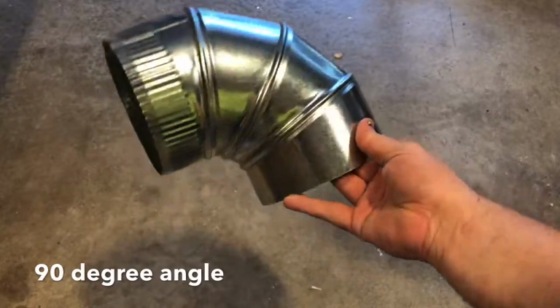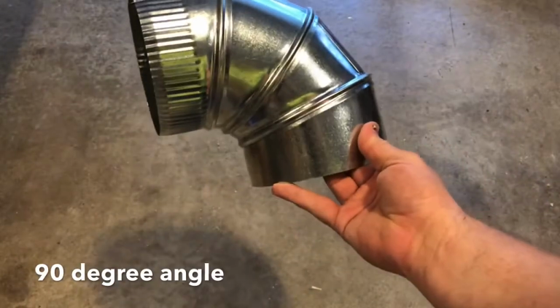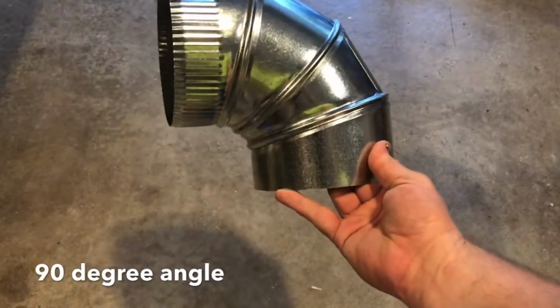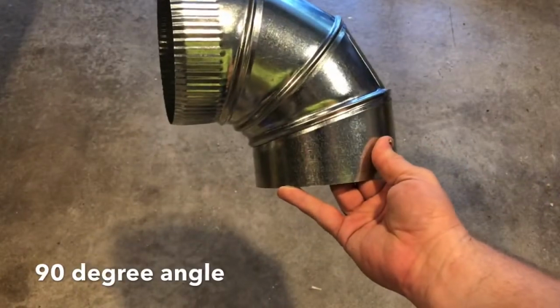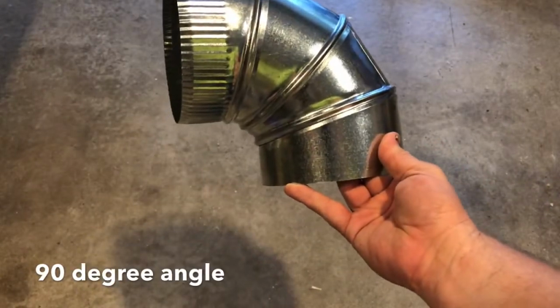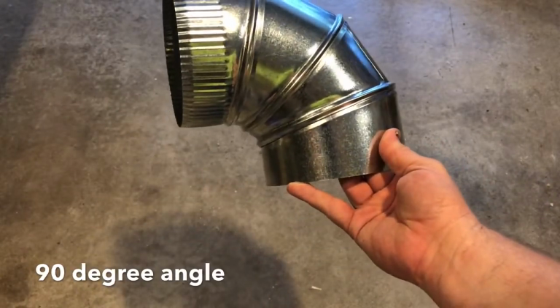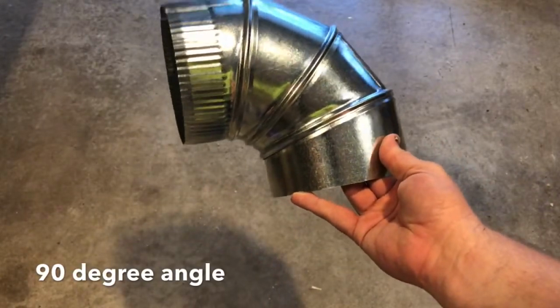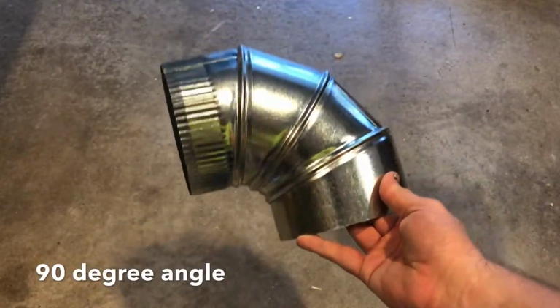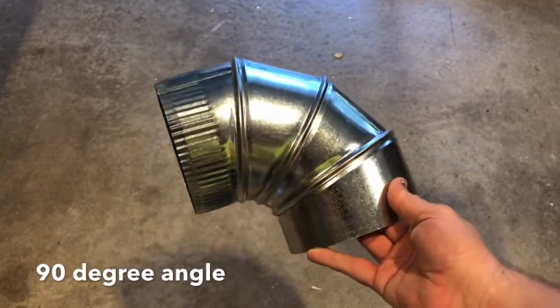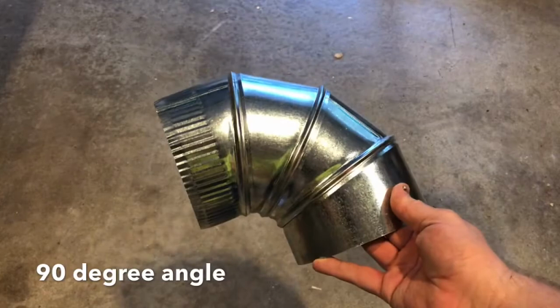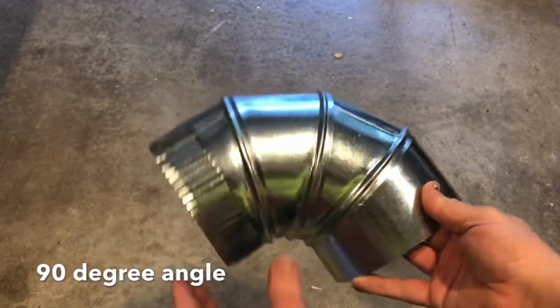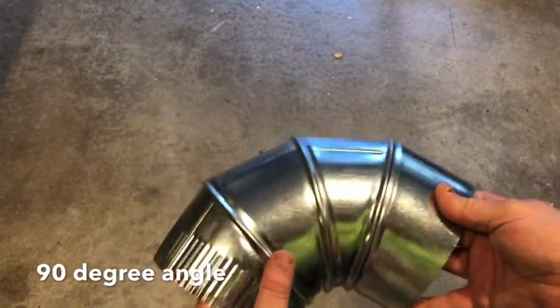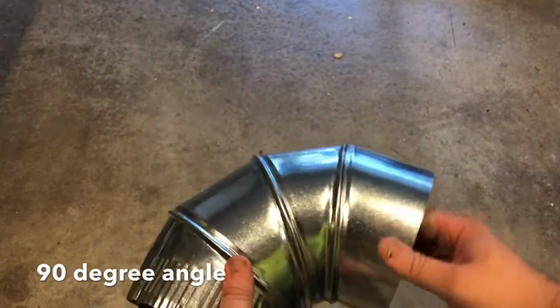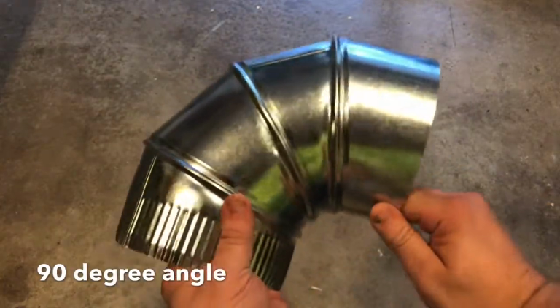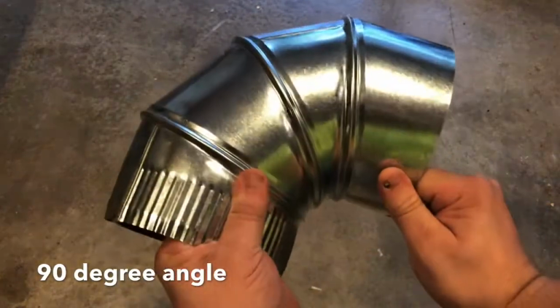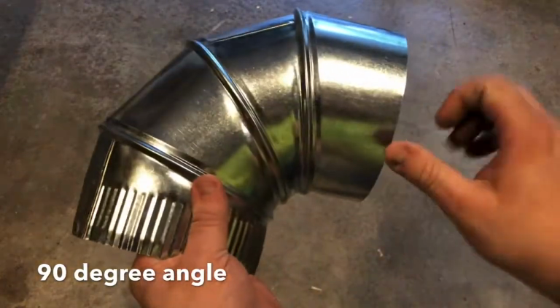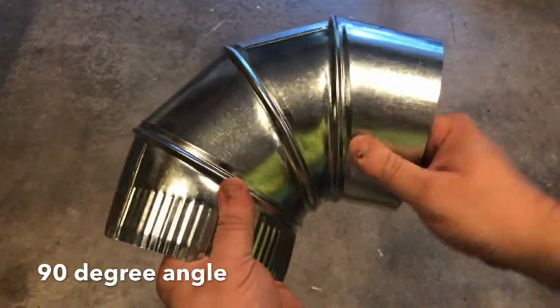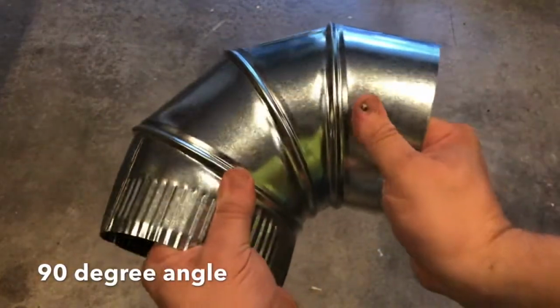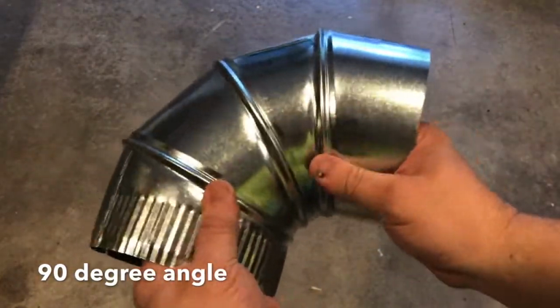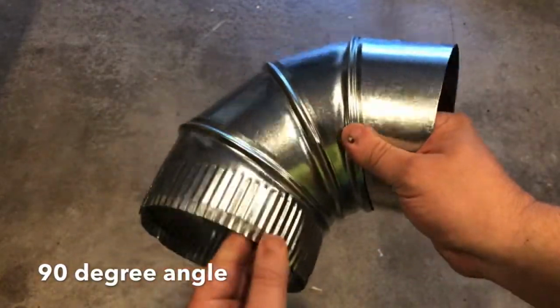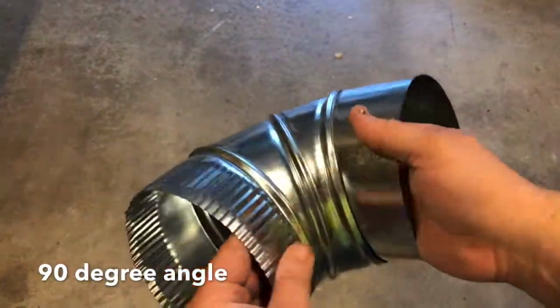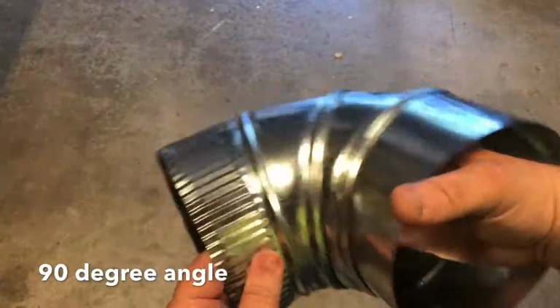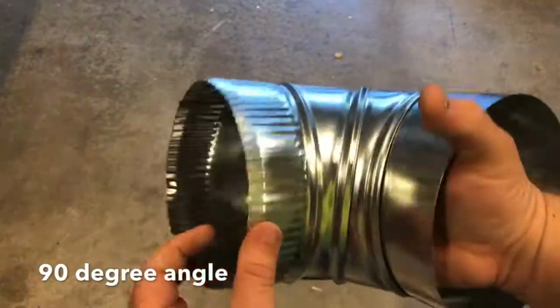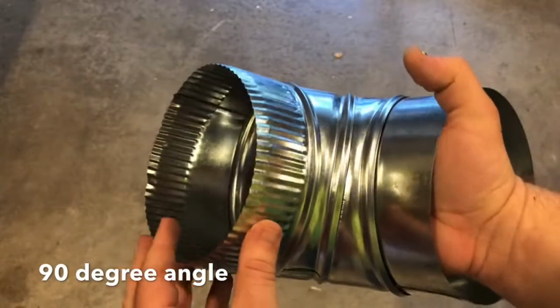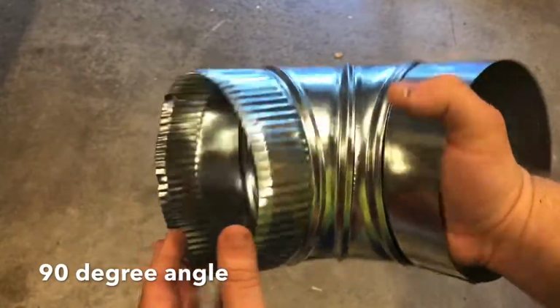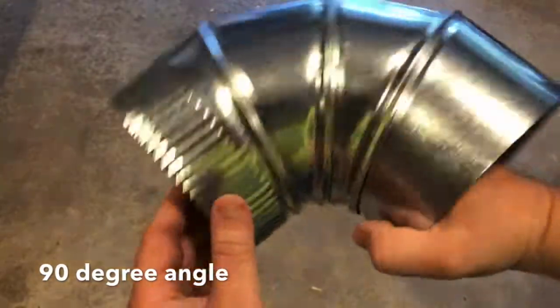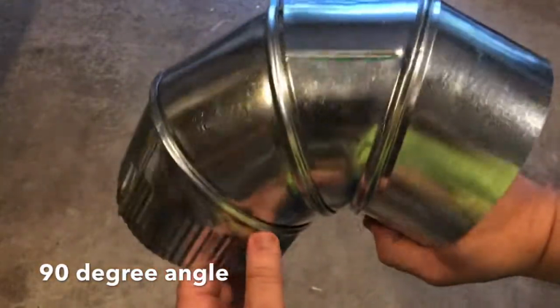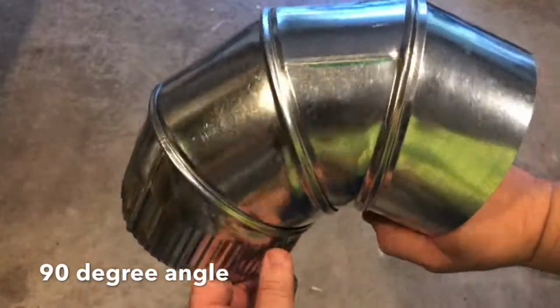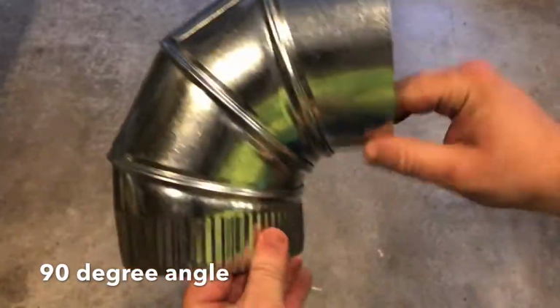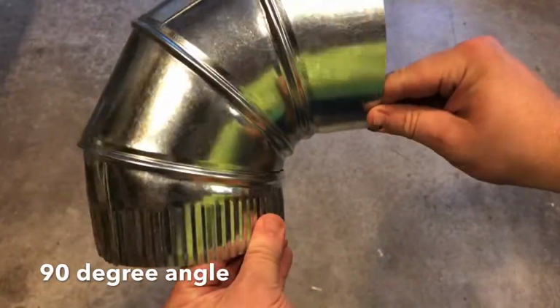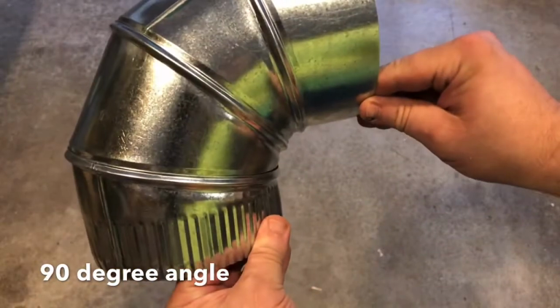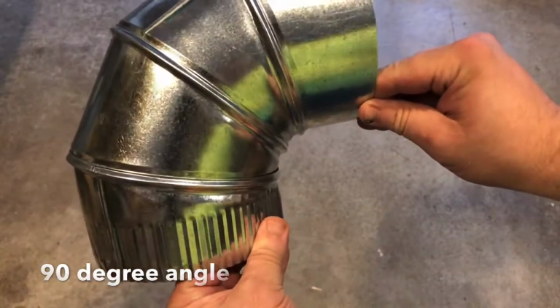So if you're running a duct, this is where you start. You get this part done. If you need to adjust it a little bit to get the angle just right, just slide these to go where you want. But this is your starting point — this is how you make the original 90 degree turn.